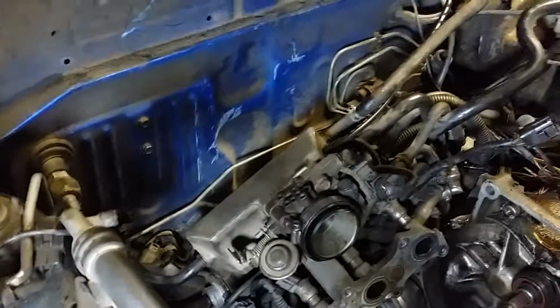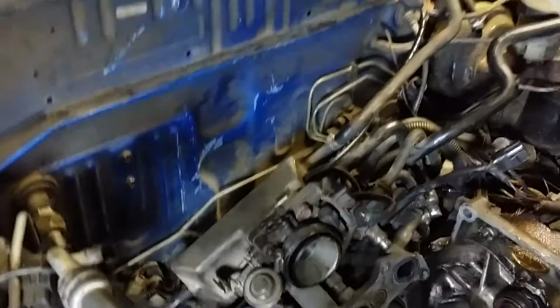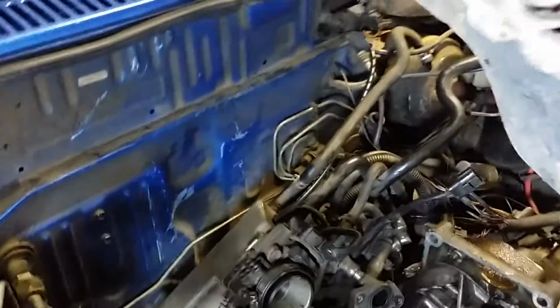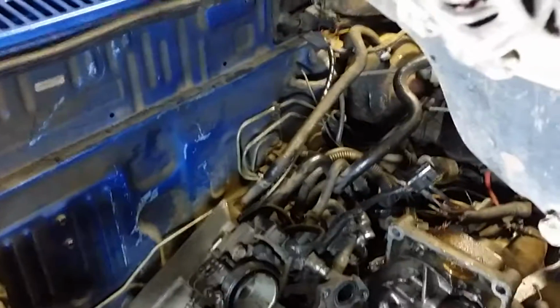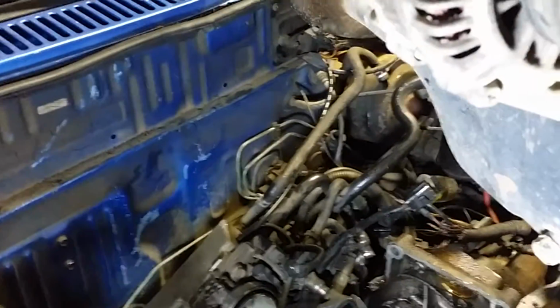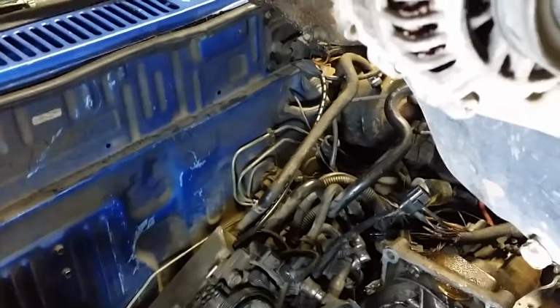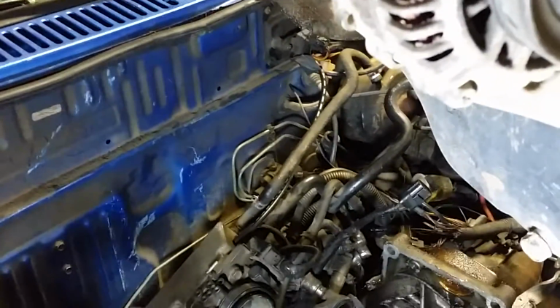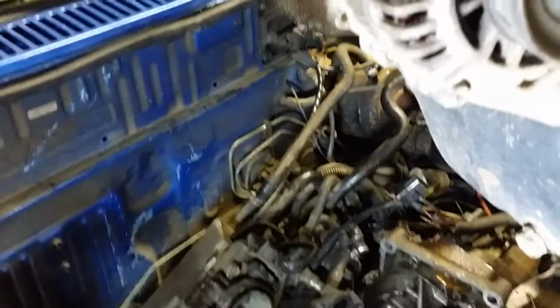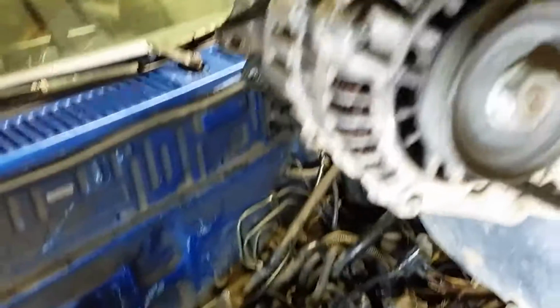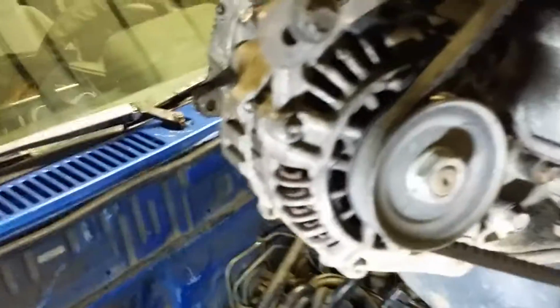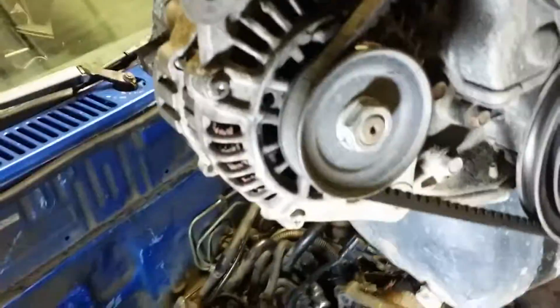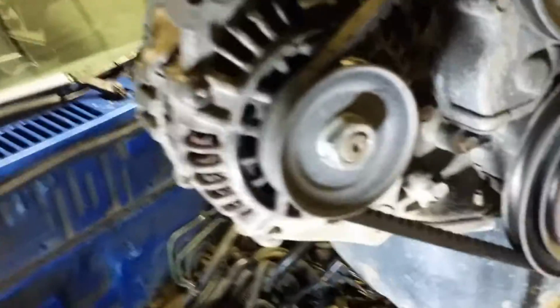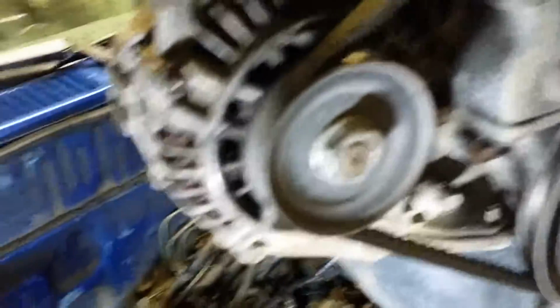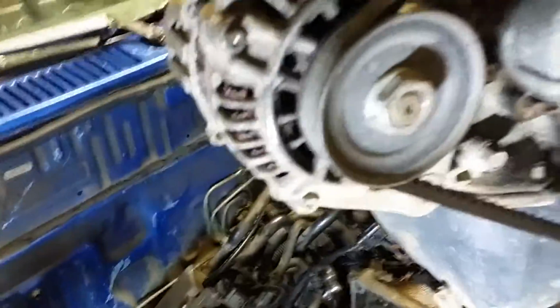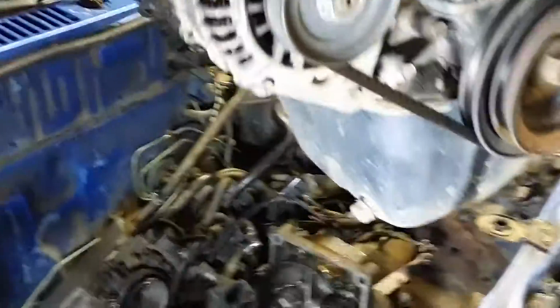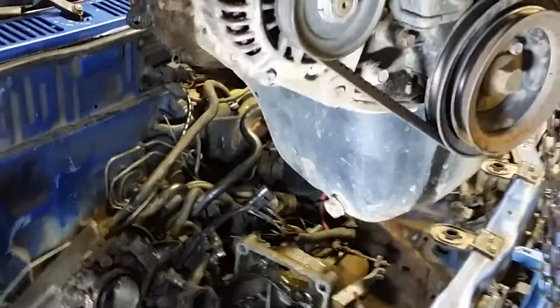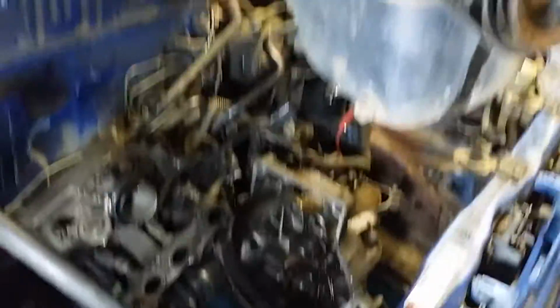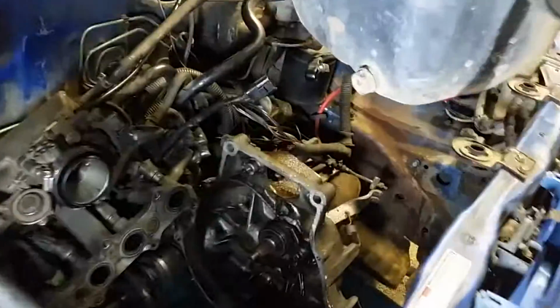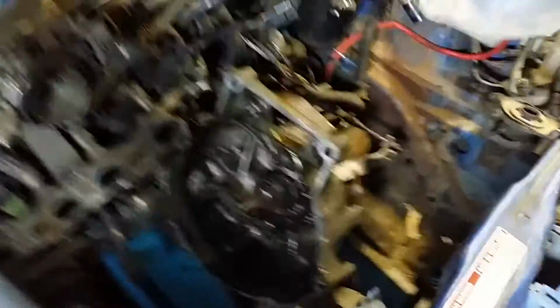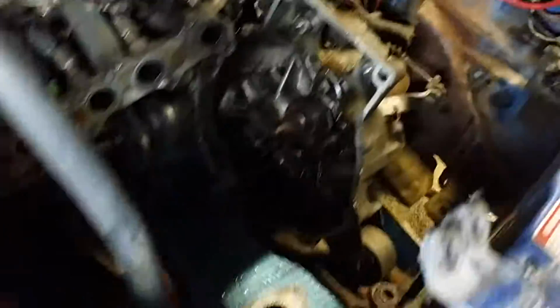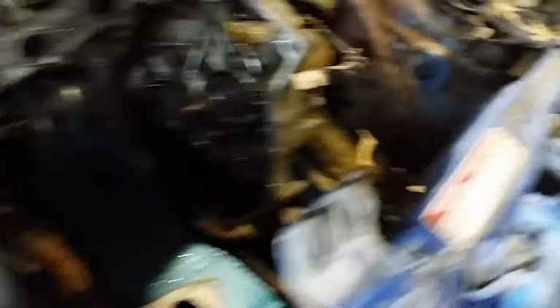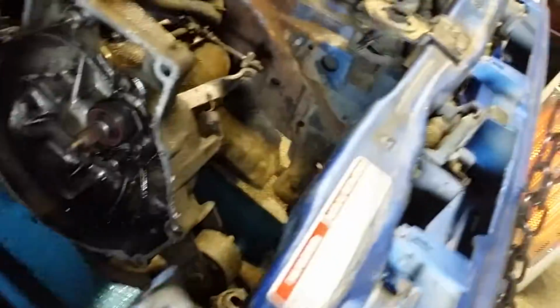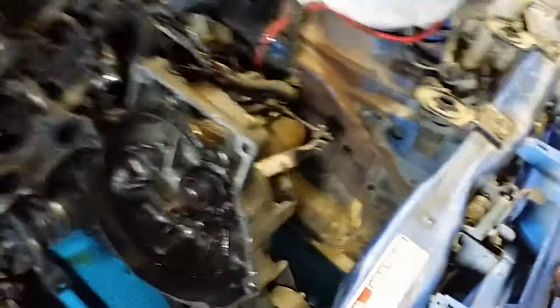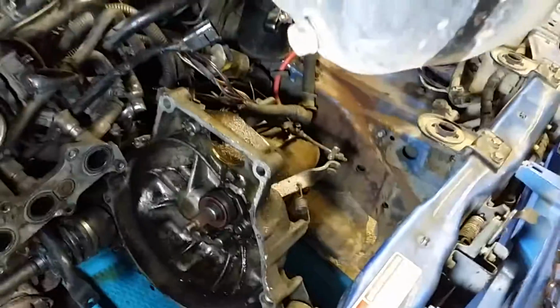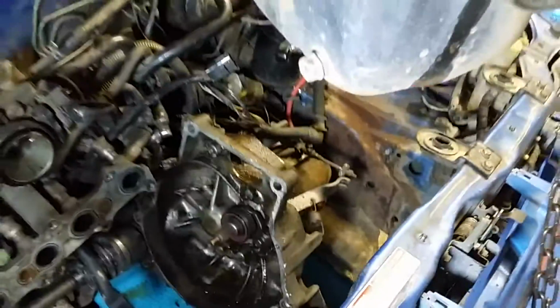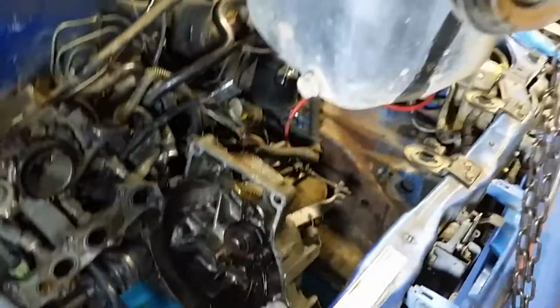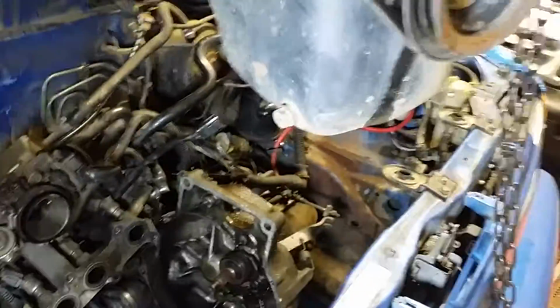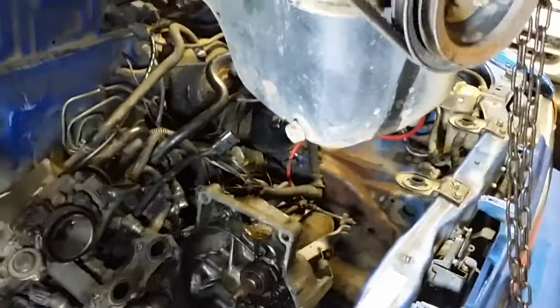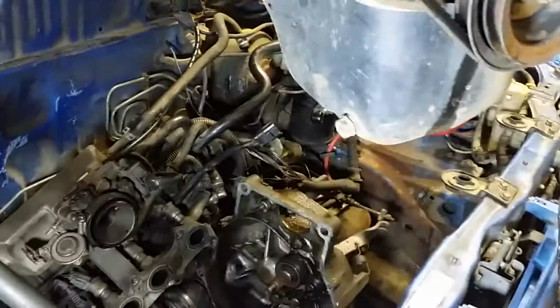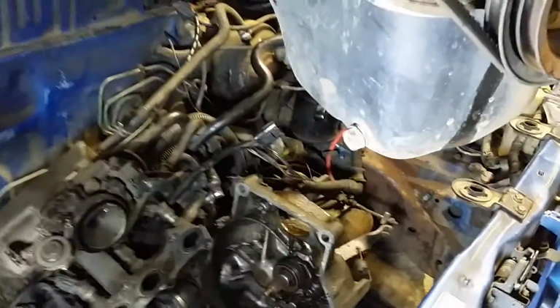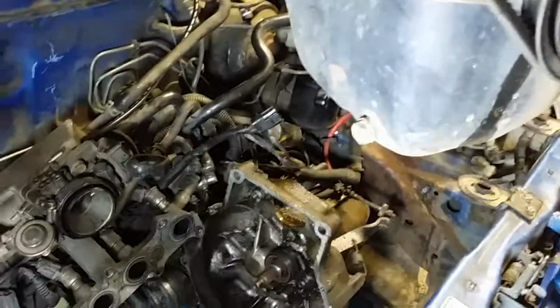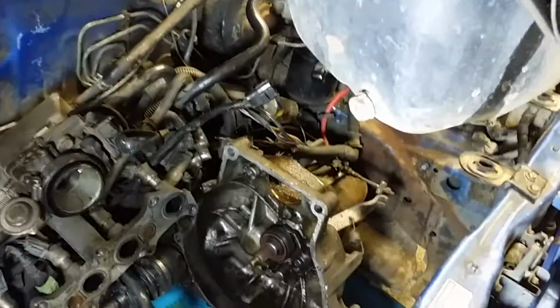I was going to drain the engine and transmission and remove the oil filter, but I figured the transmission doesn't have any fluid coming out on this end — and it didn't drip anything. So I didn't remove the speedometer cable either; I left the transmission just like it was.